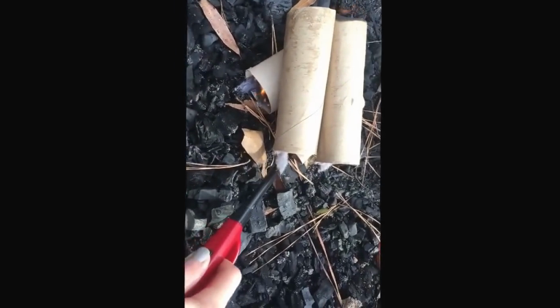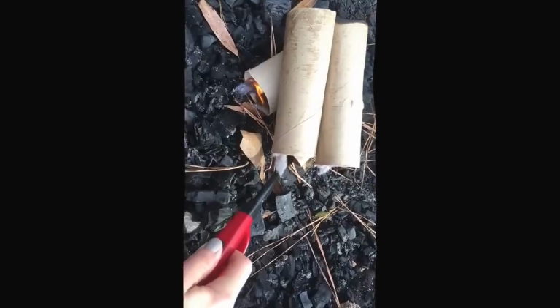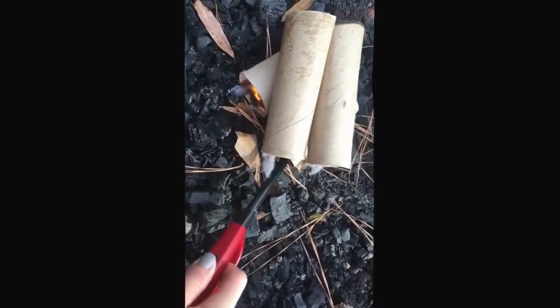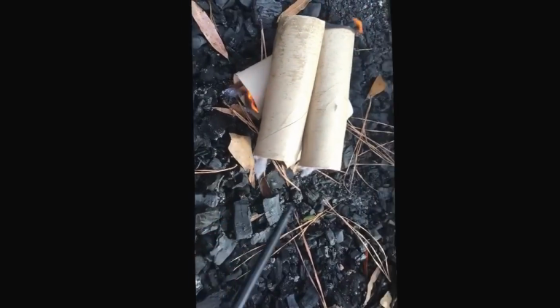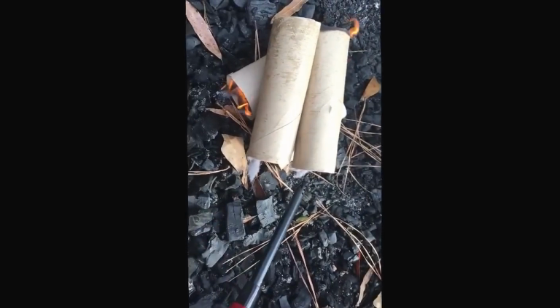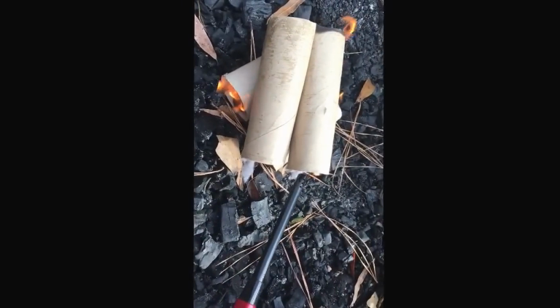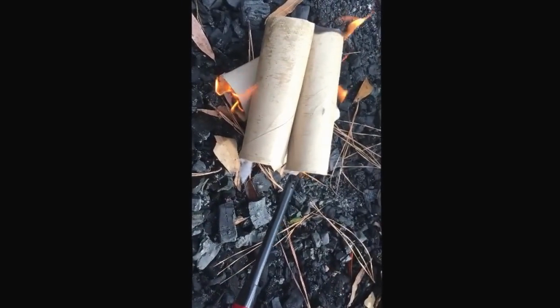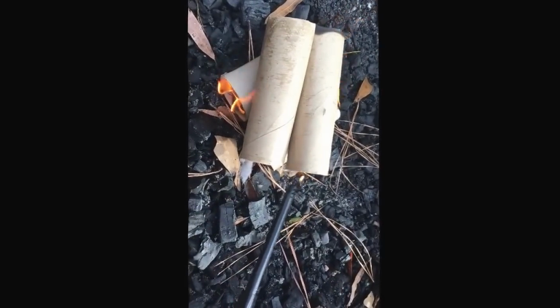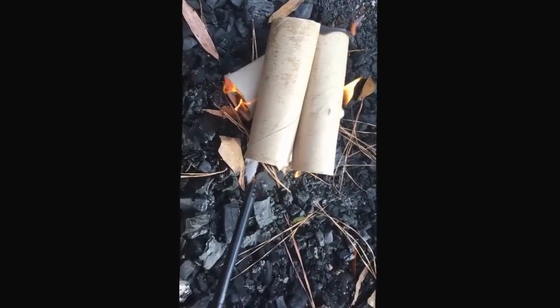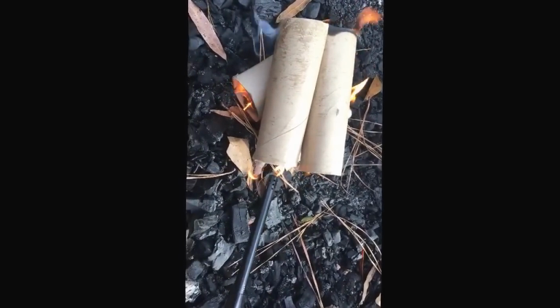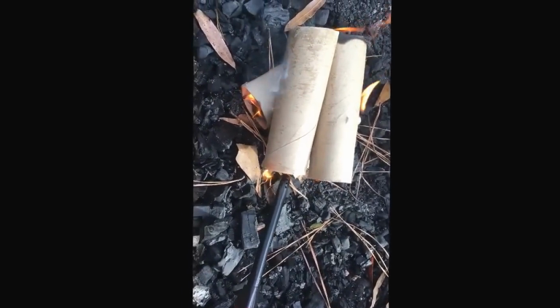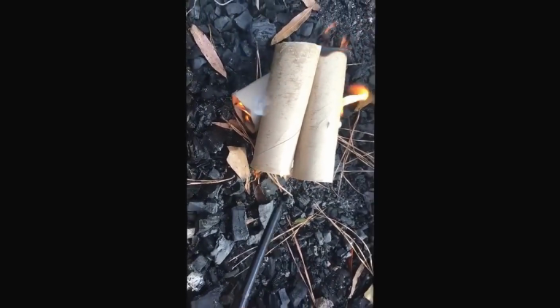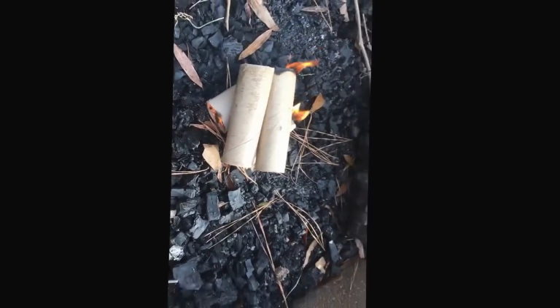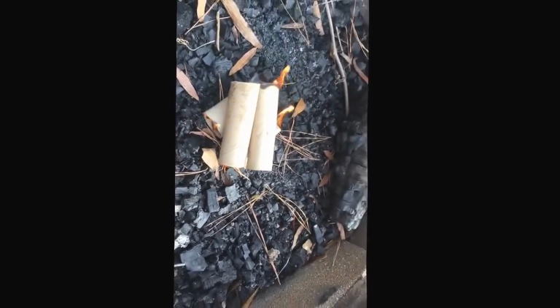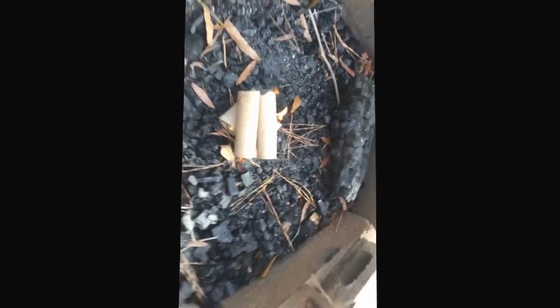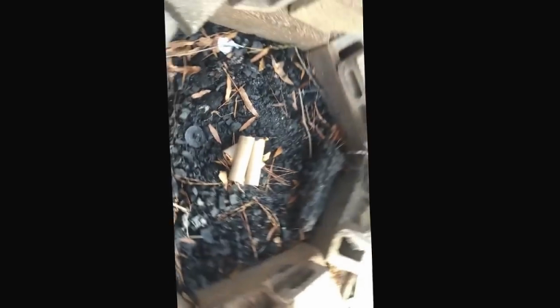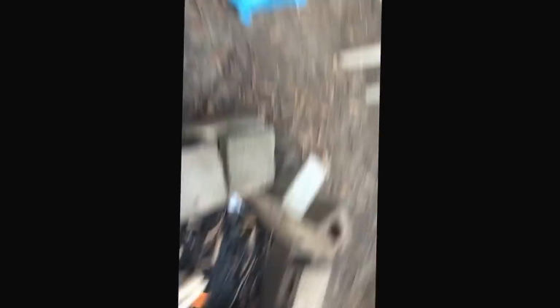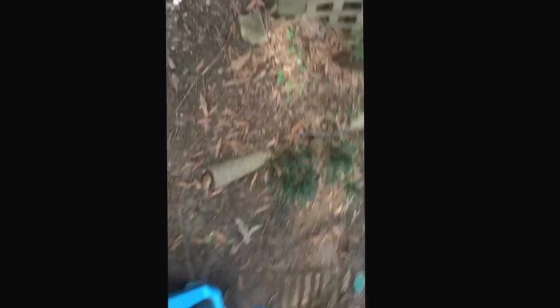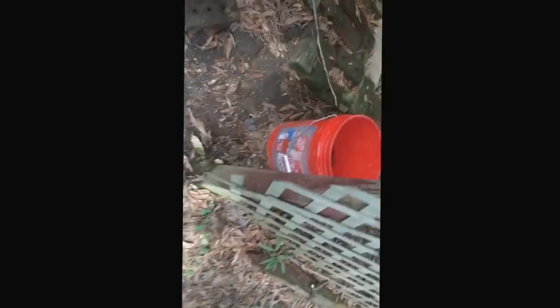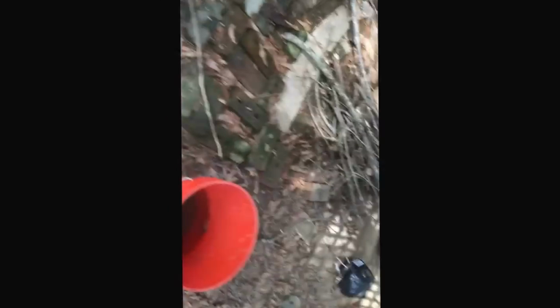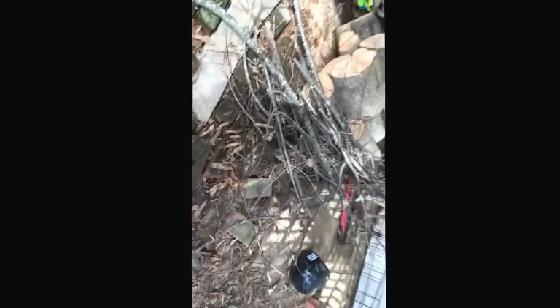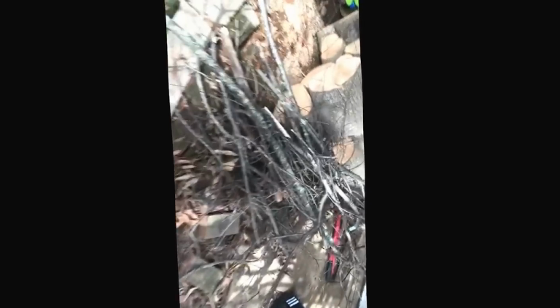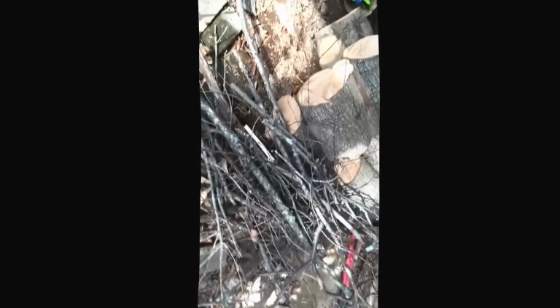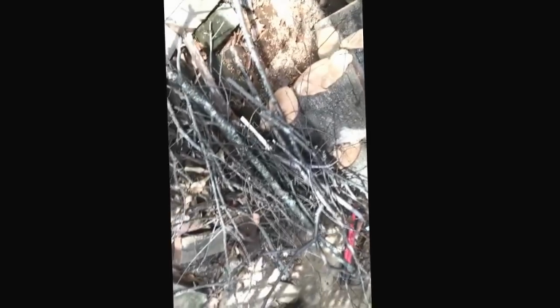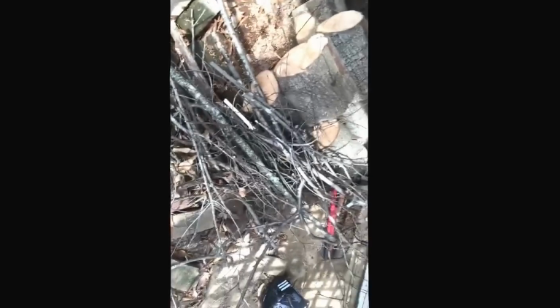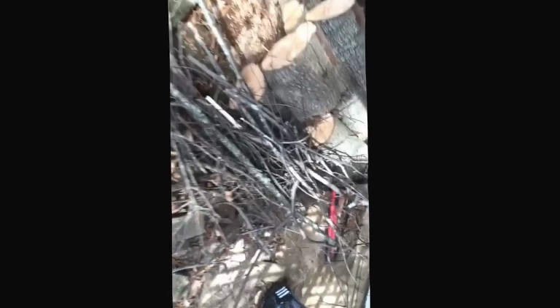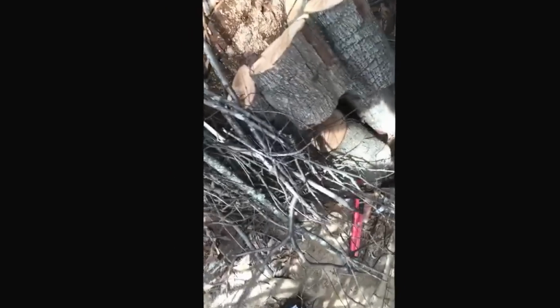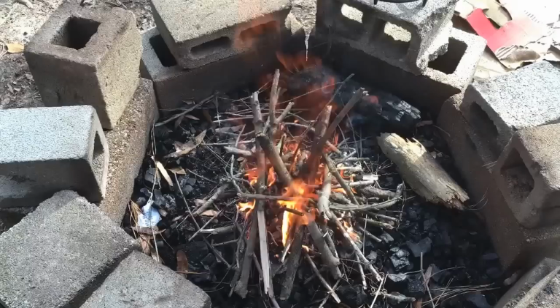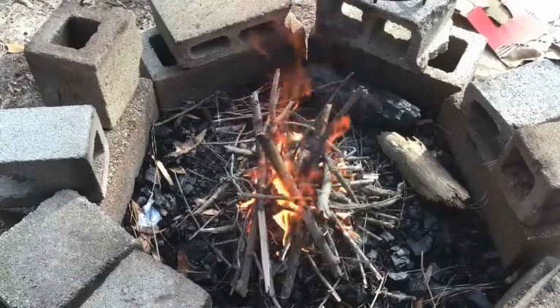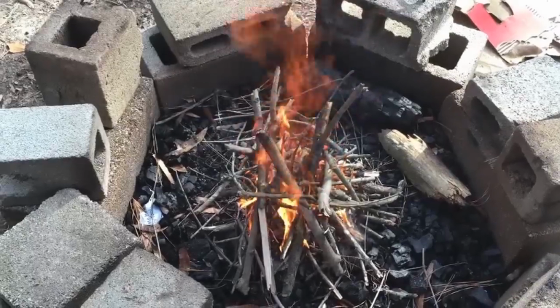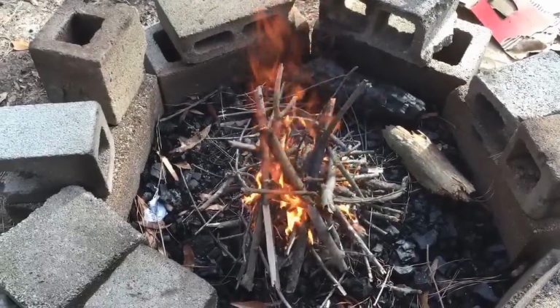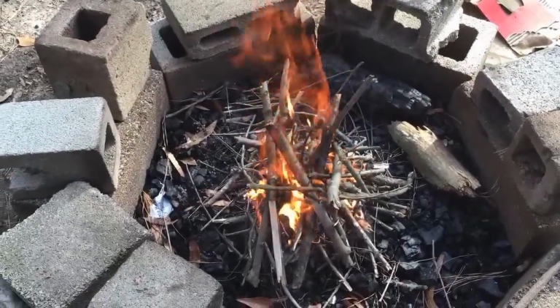Hopefully I can find dry wood. It should be dry — we stored it all under the deck to protect it from the rain. So I'm going to start with the tiny twigs first. Oh yeah.